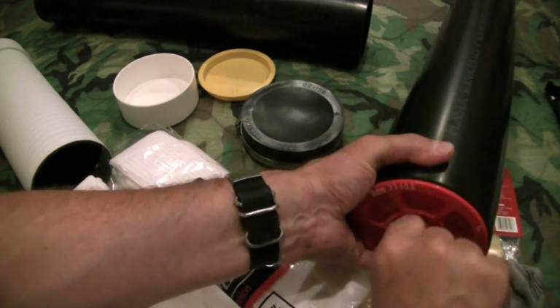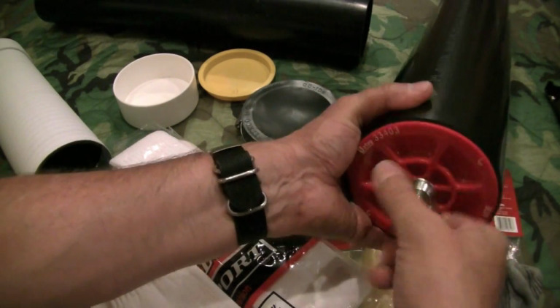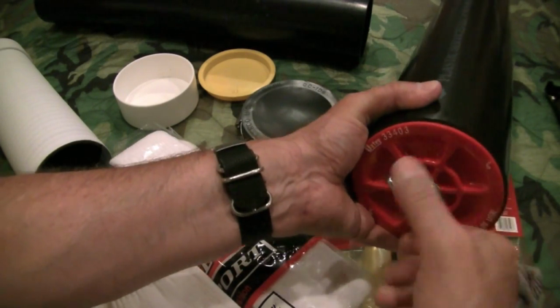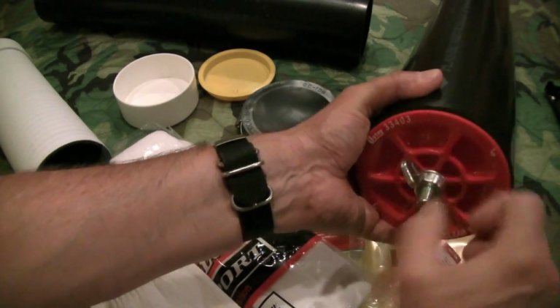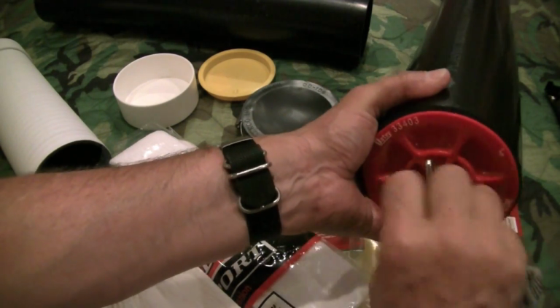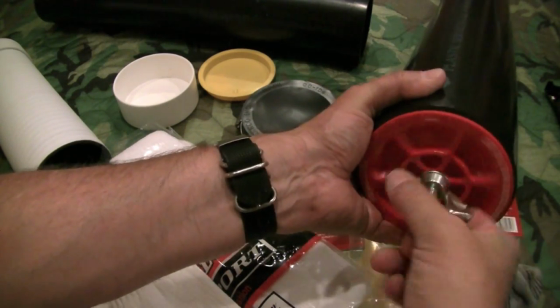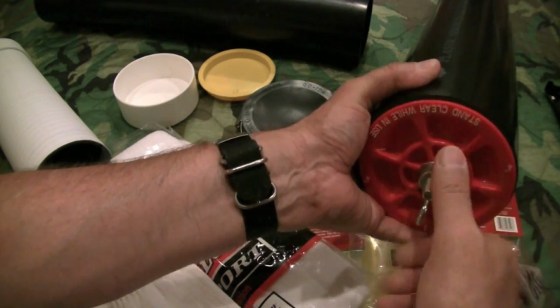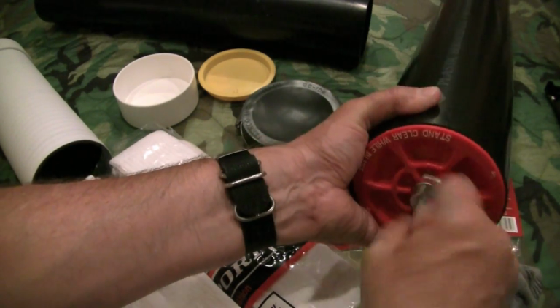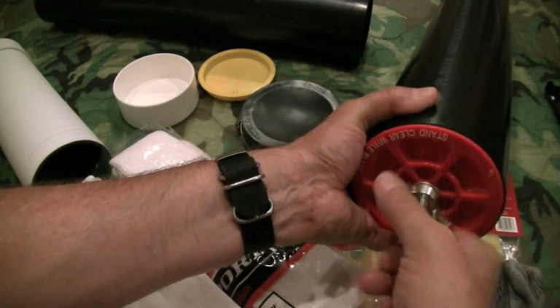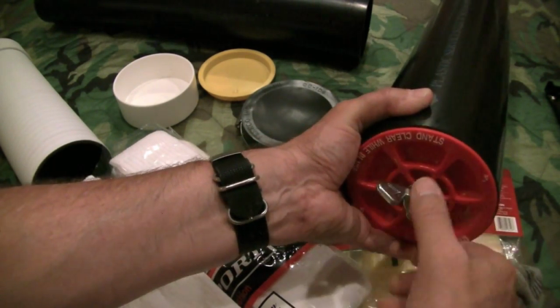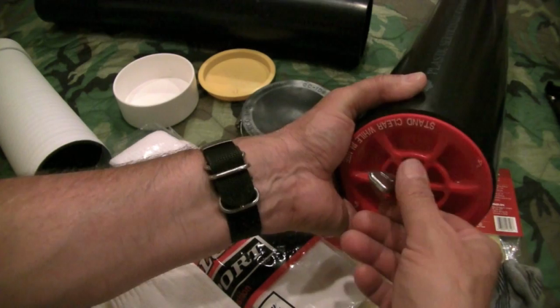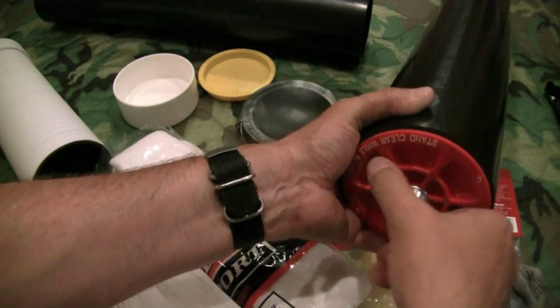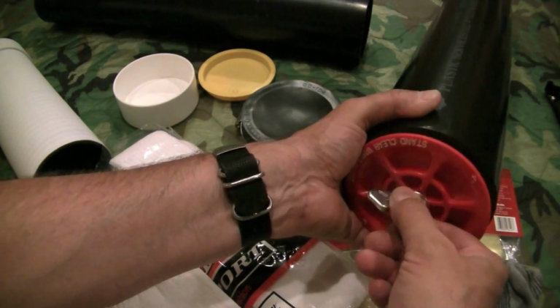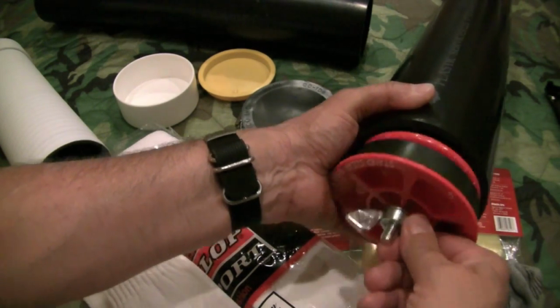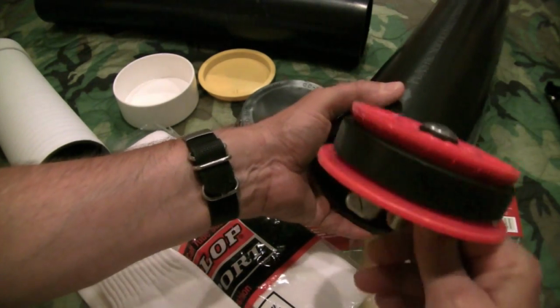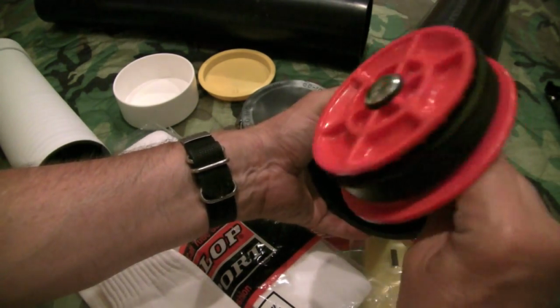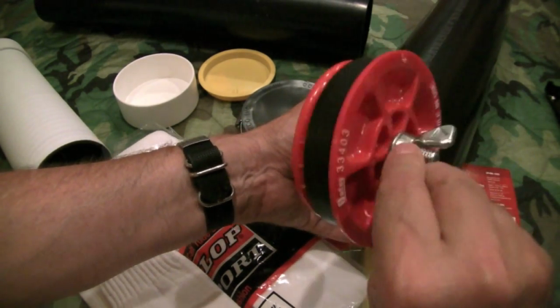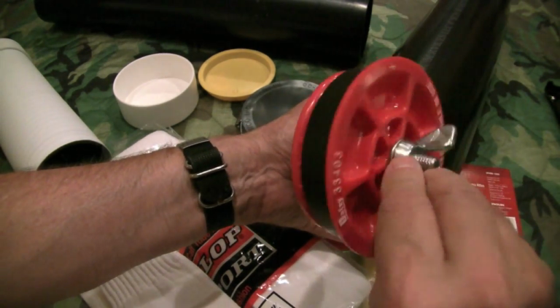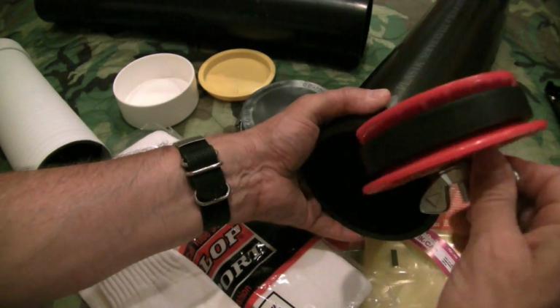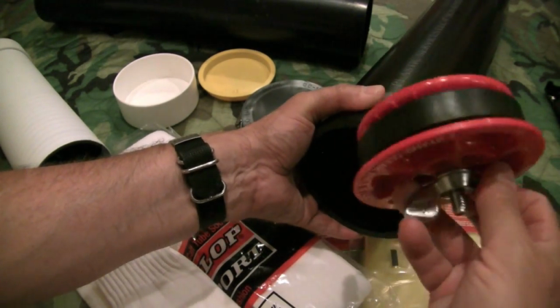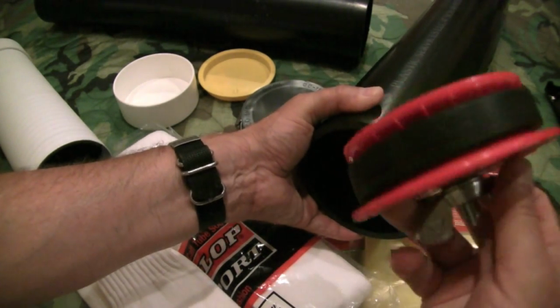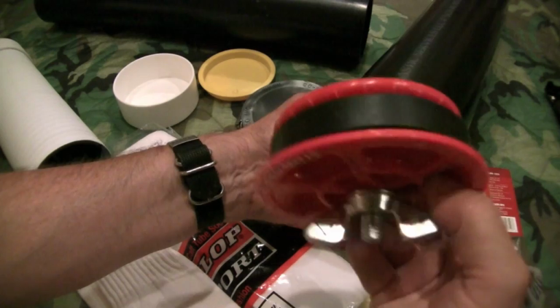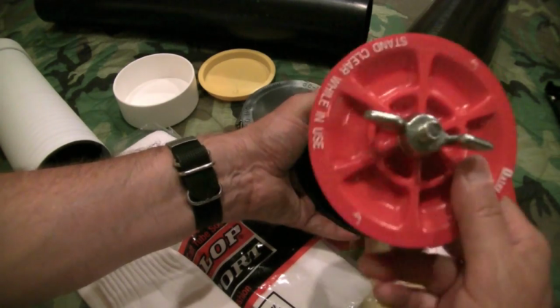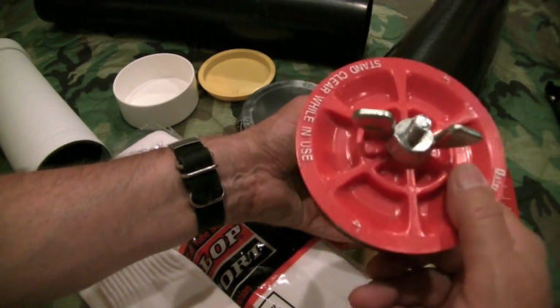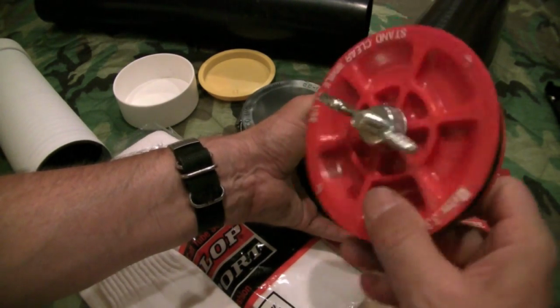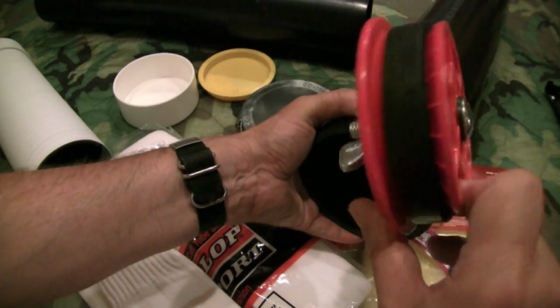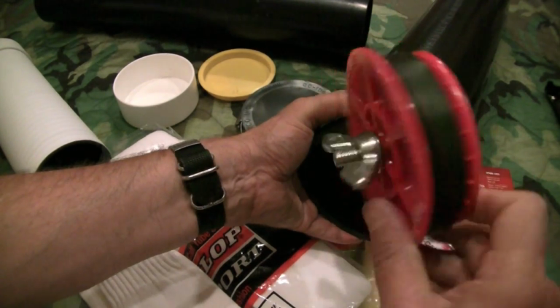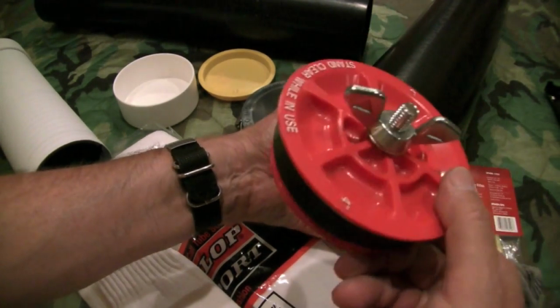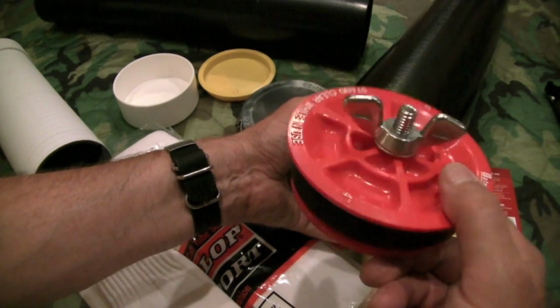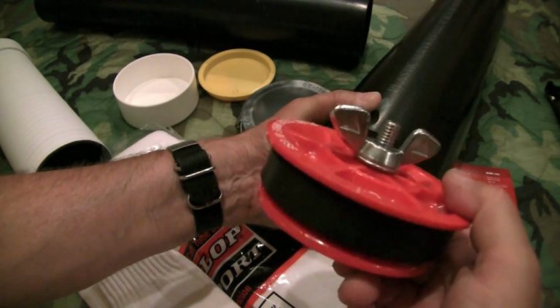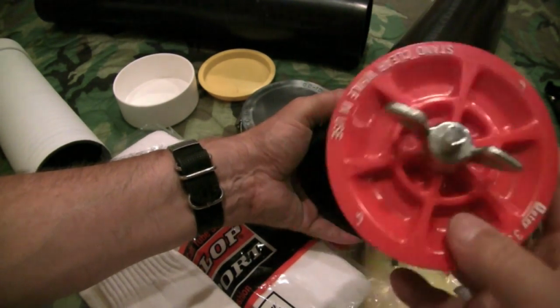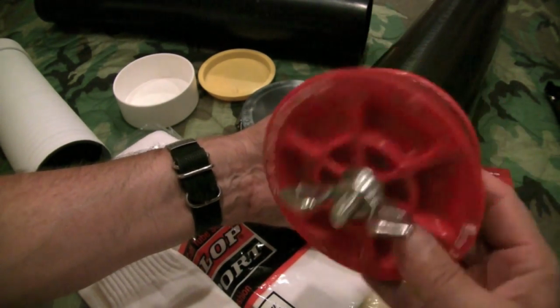Let's take this out and switch it over to the other cap. This is one of those test caps and it's actually held up pretty good. It's been sealed in a food saver bag, so no exposure to dirt.